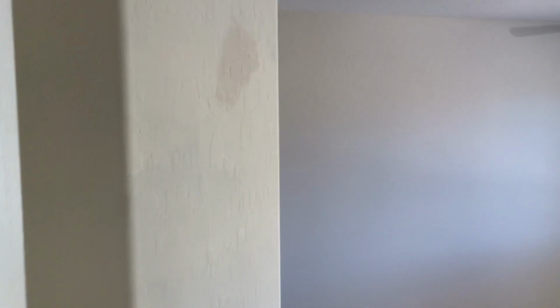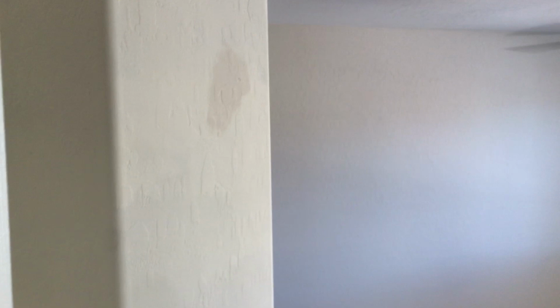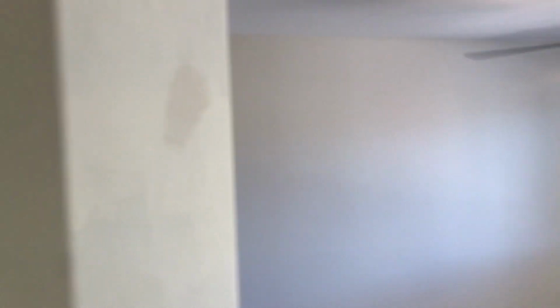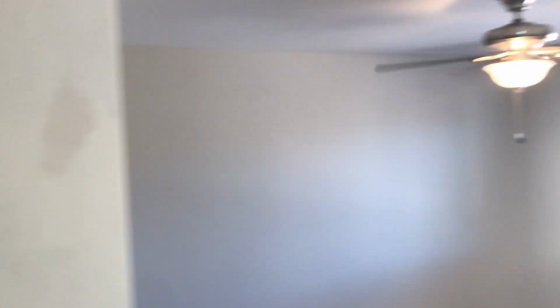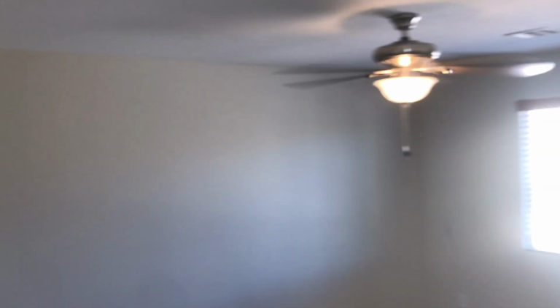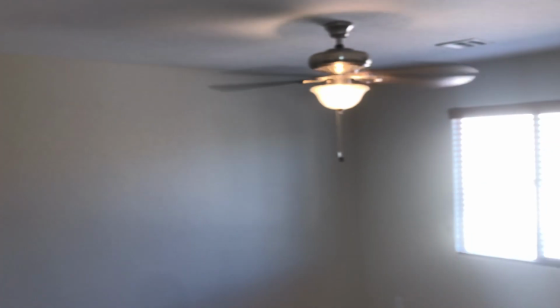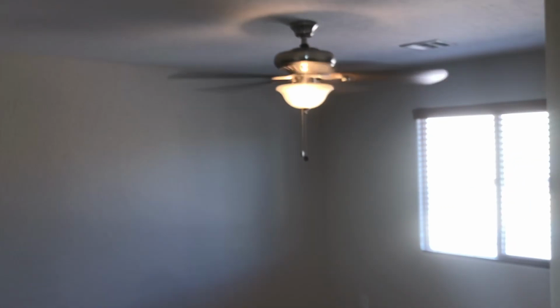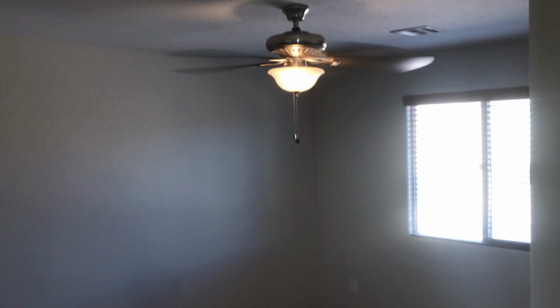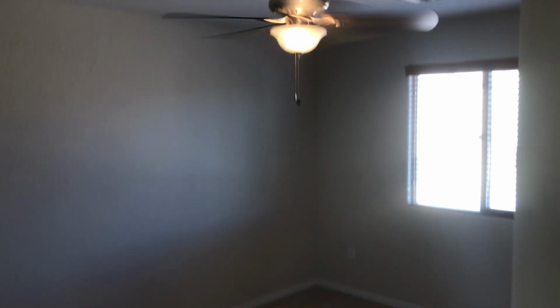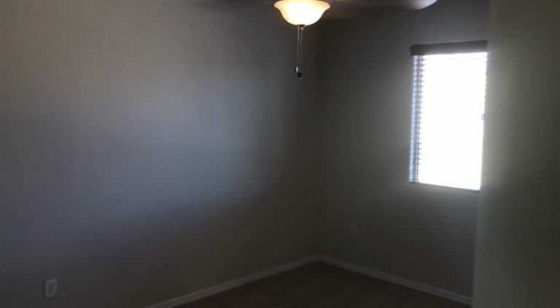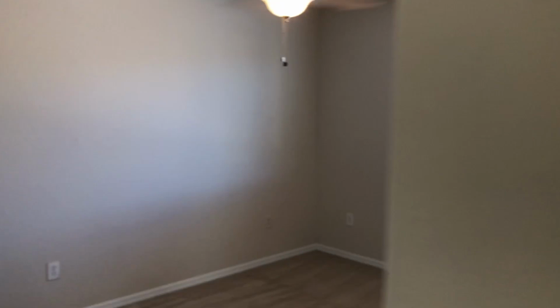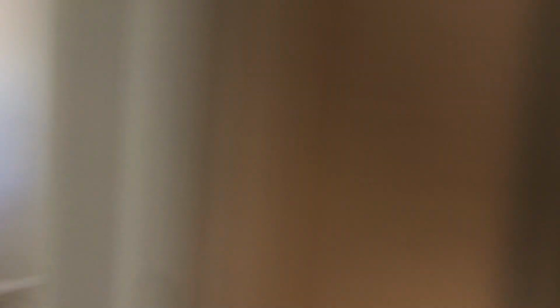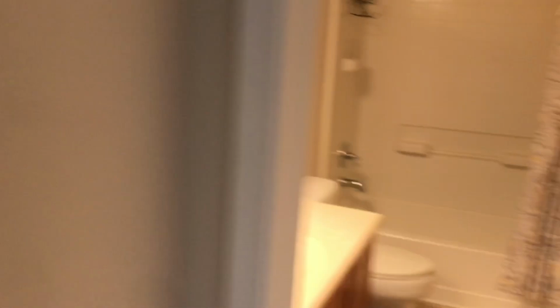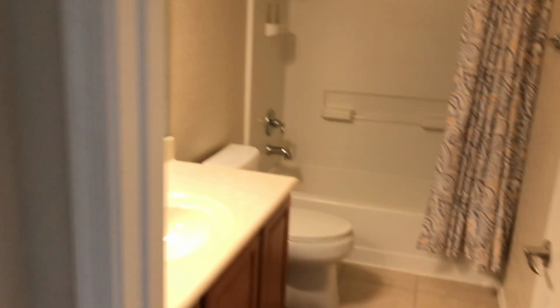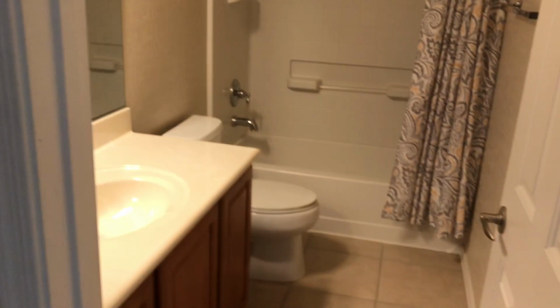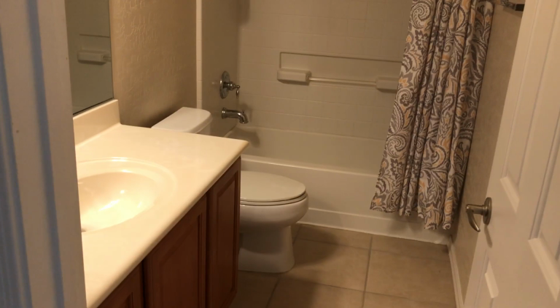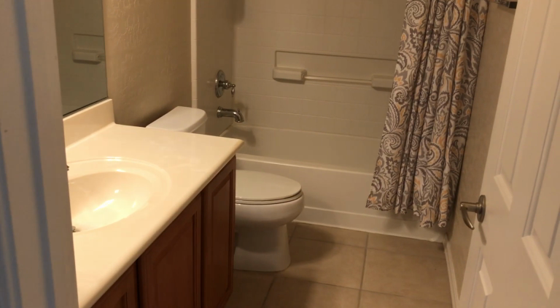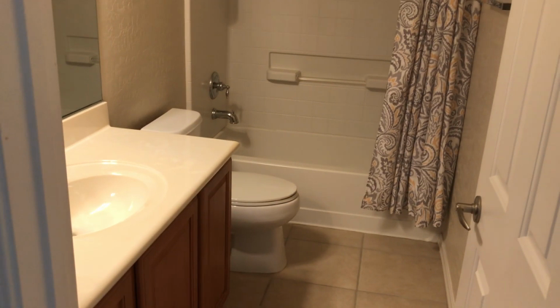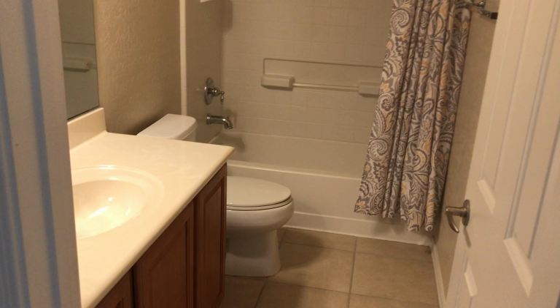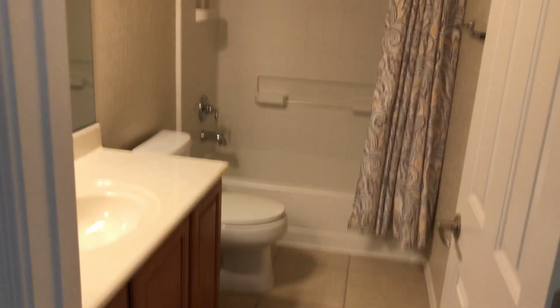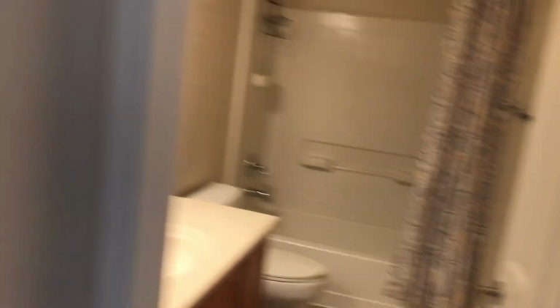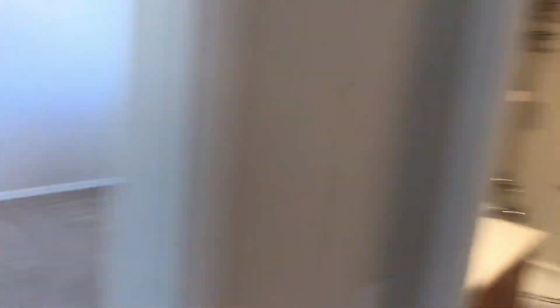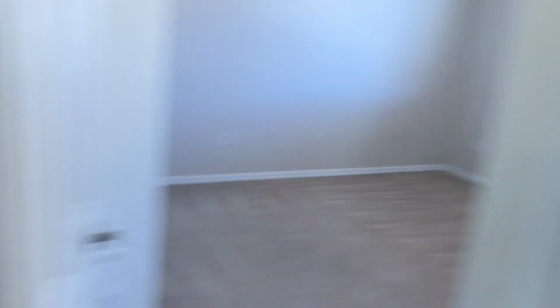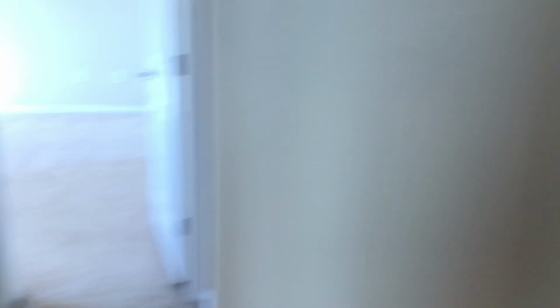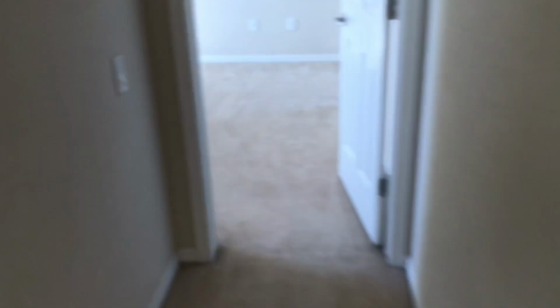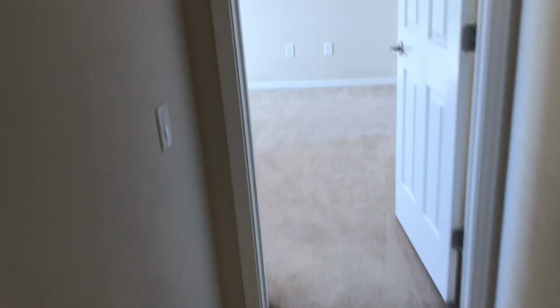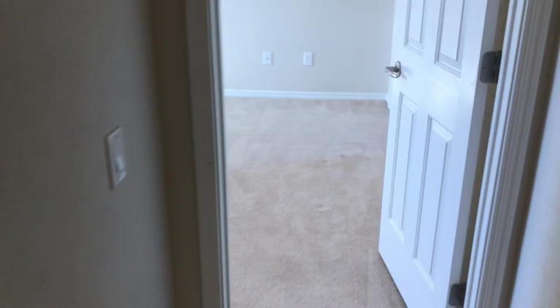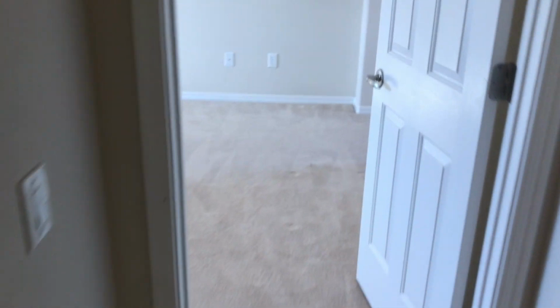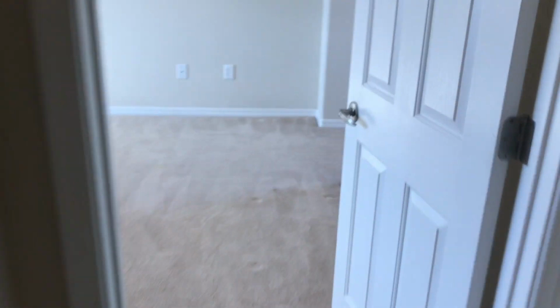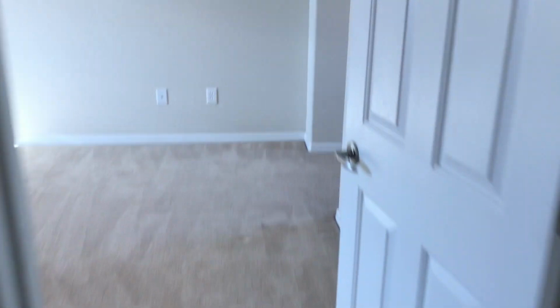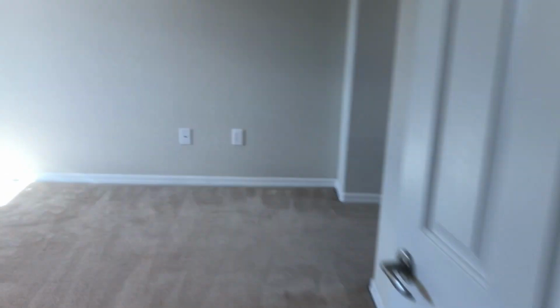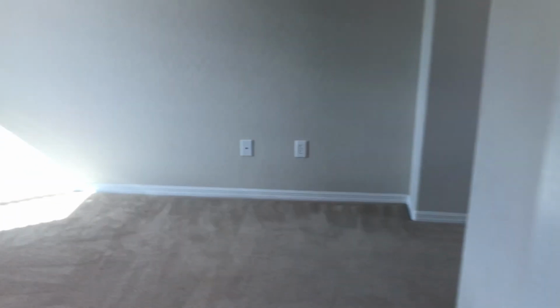One day. Bedroom two. Bathroom one, or the upstairs bathroom. And going into the master.